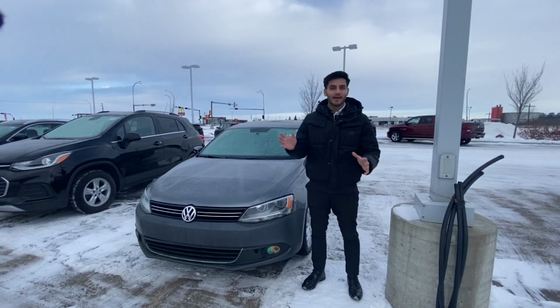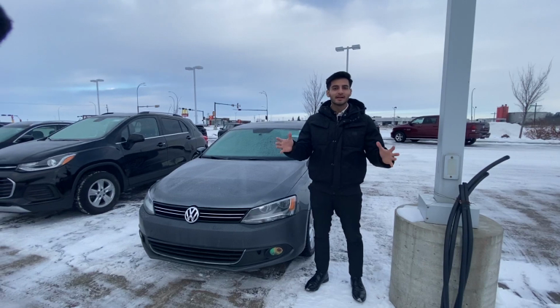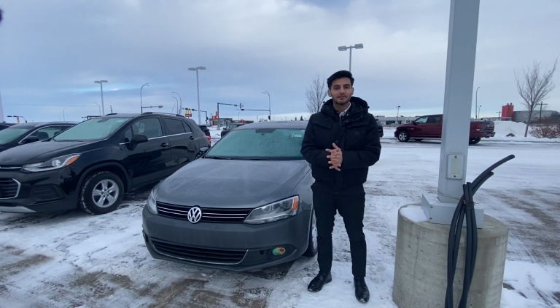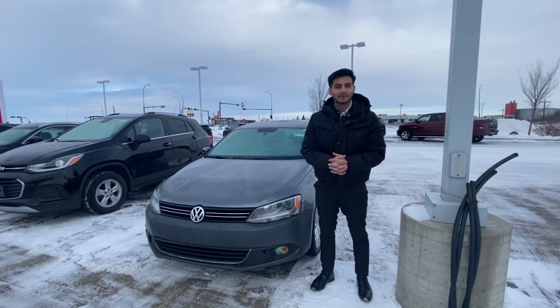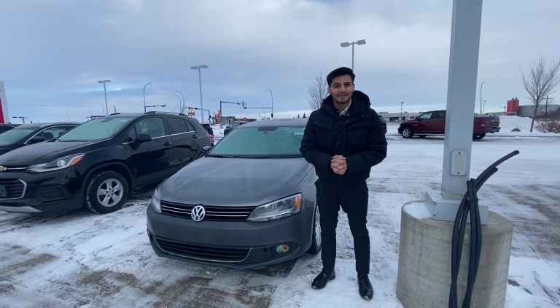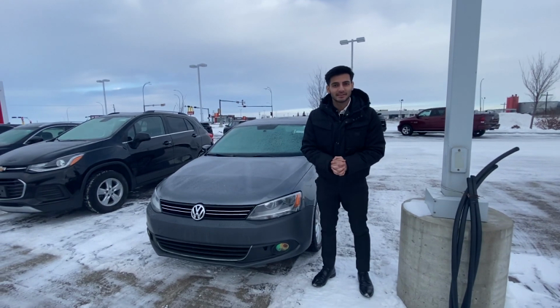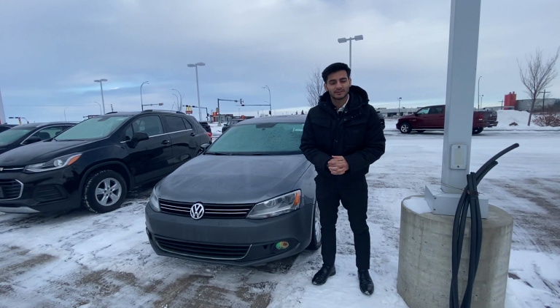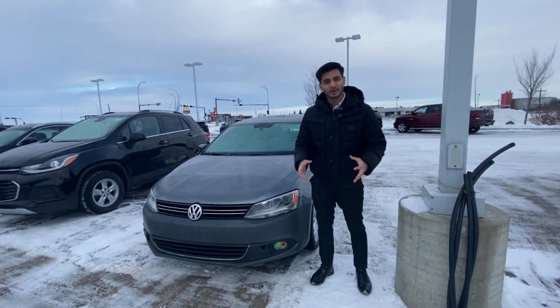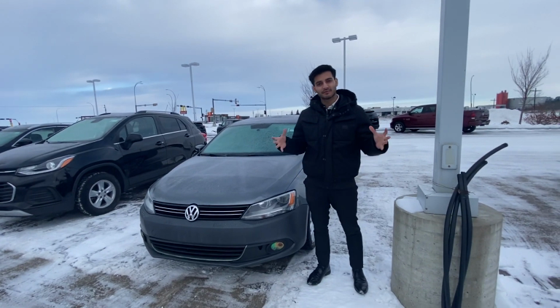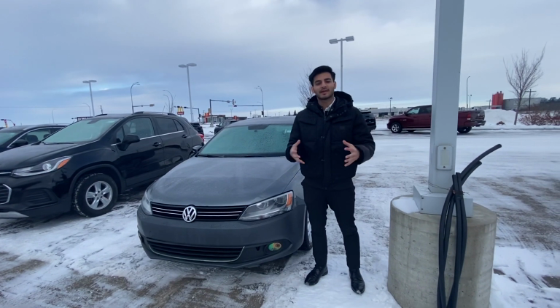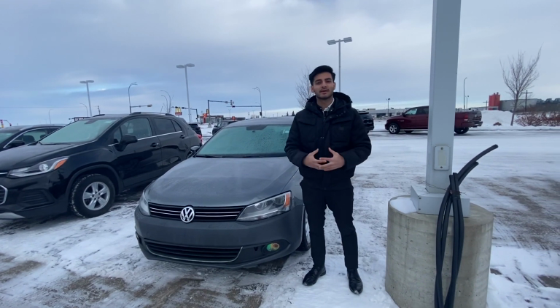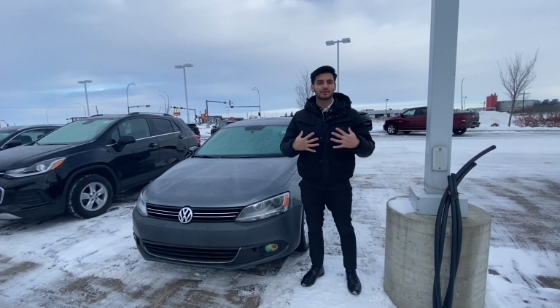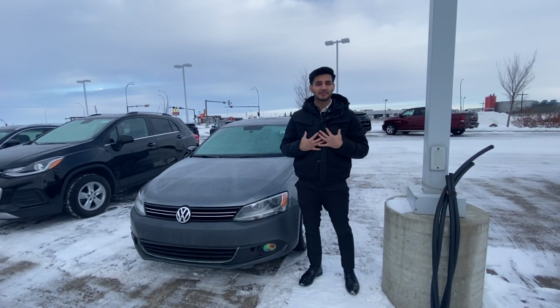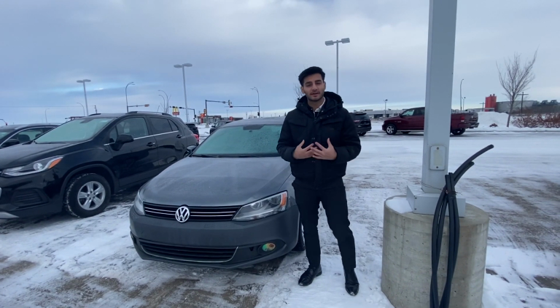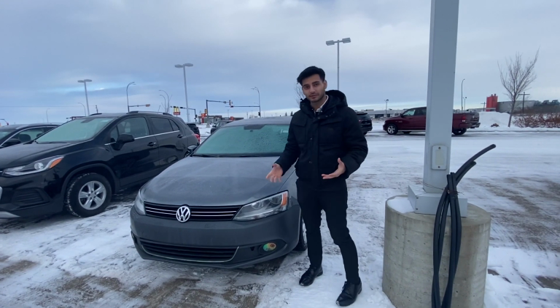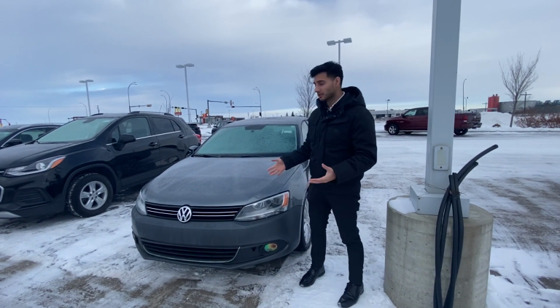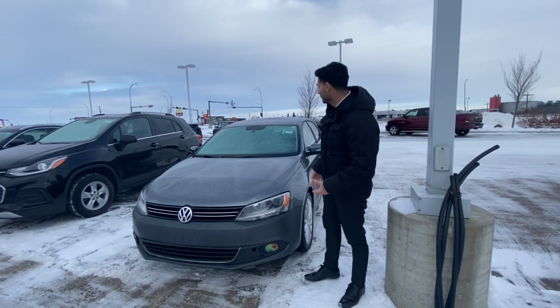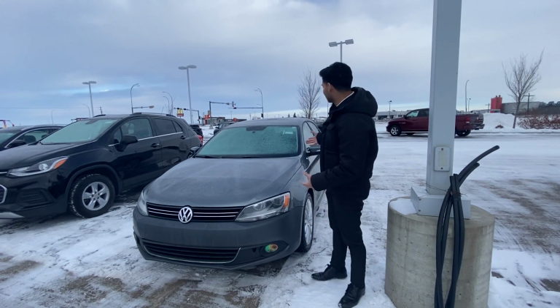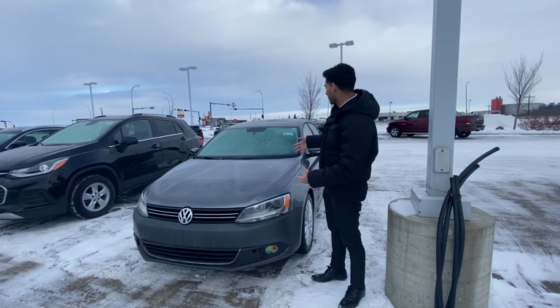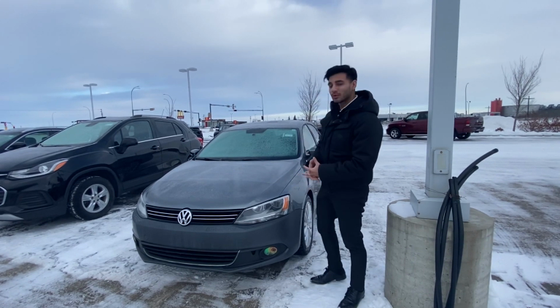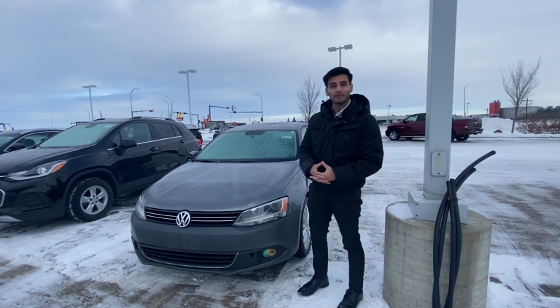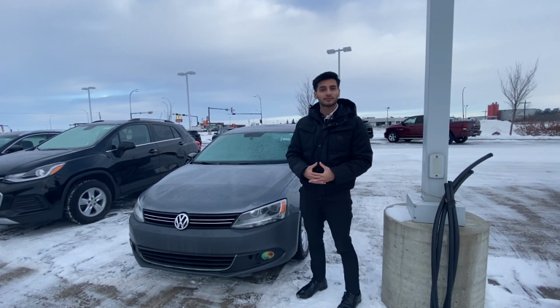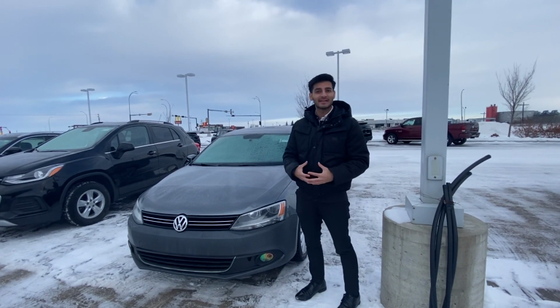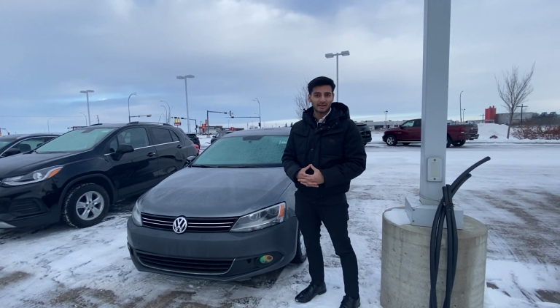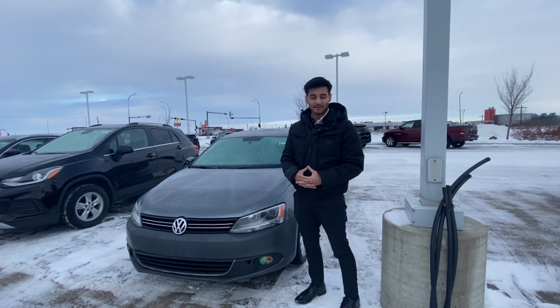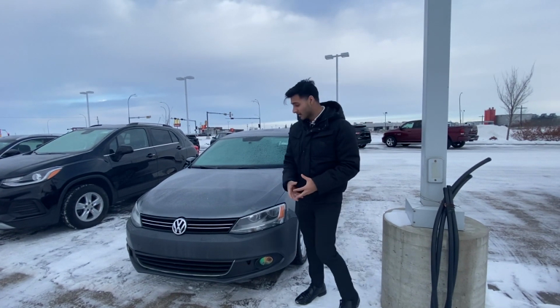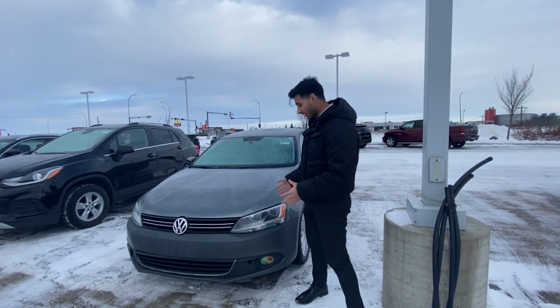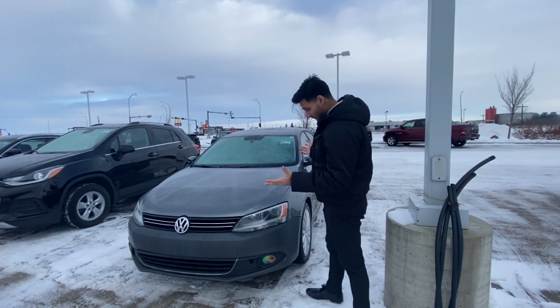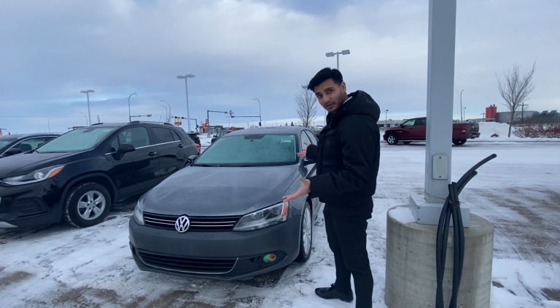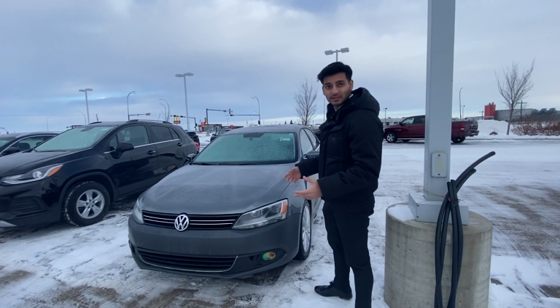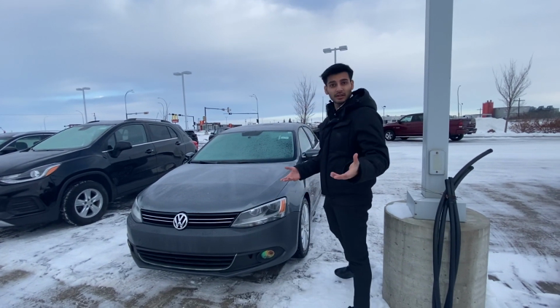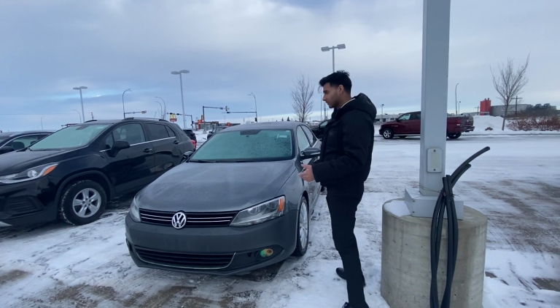Hey there, Zuman from LA Nissan. Just wanted to step in front of the camera, introduce myself and also show you this 2012 Volkswagen Jetta that we have. The car is in really good condition, so let me show you.